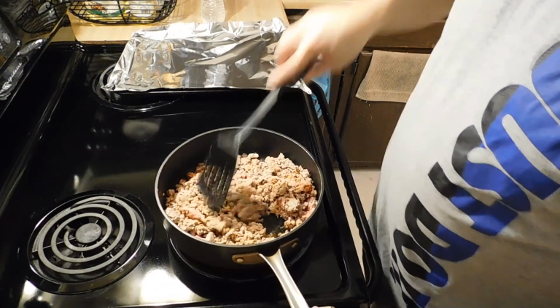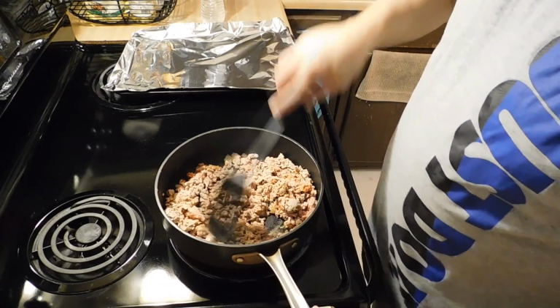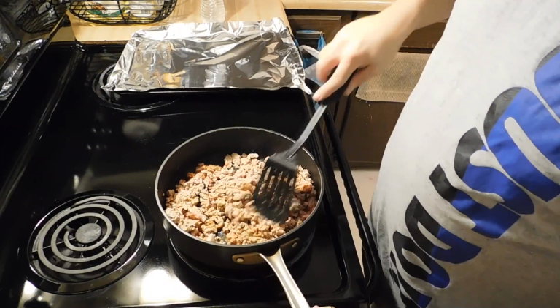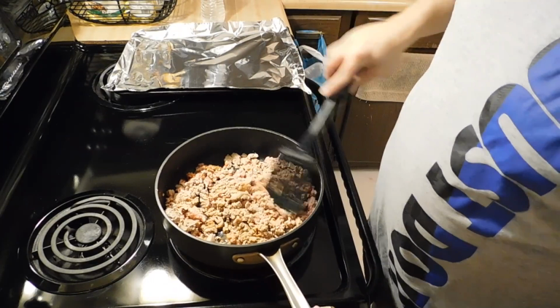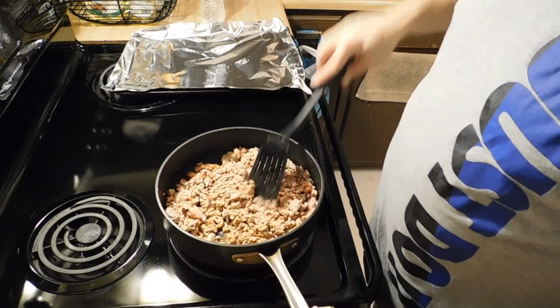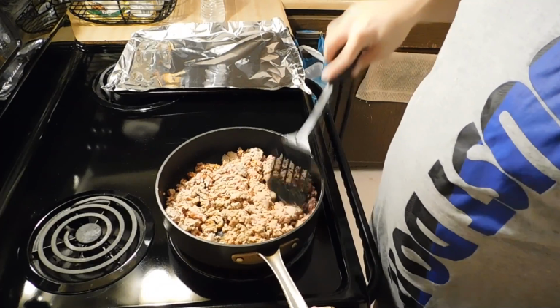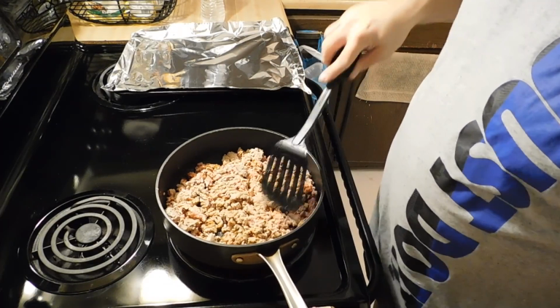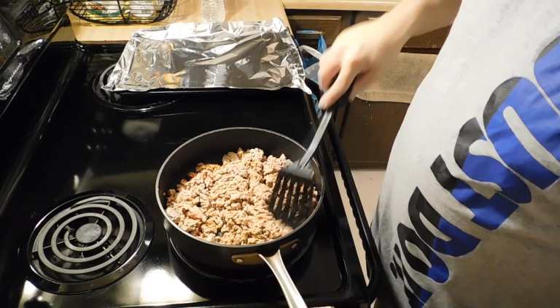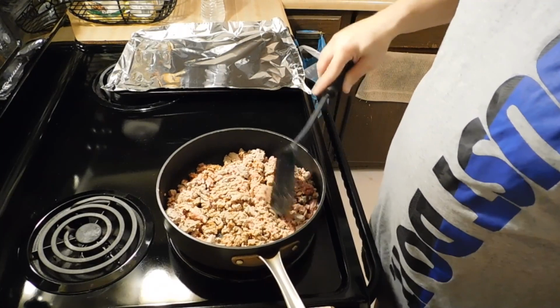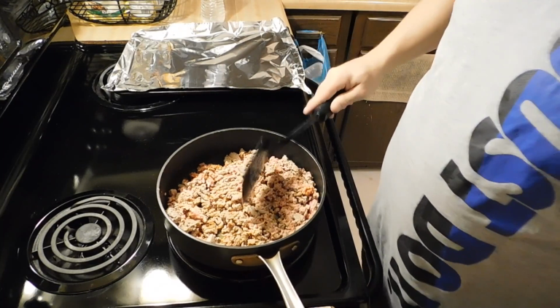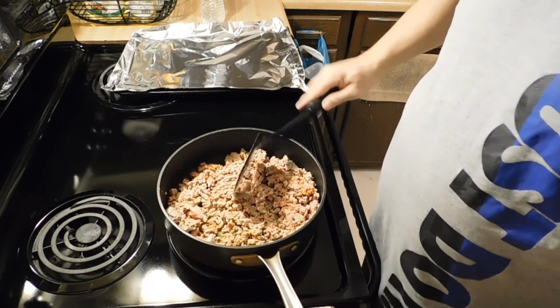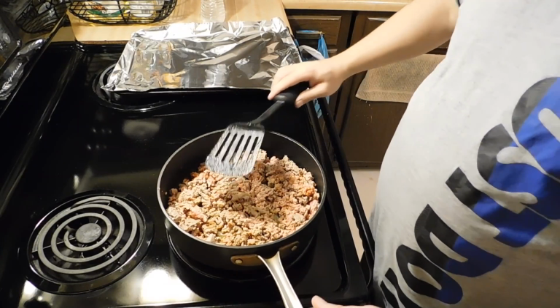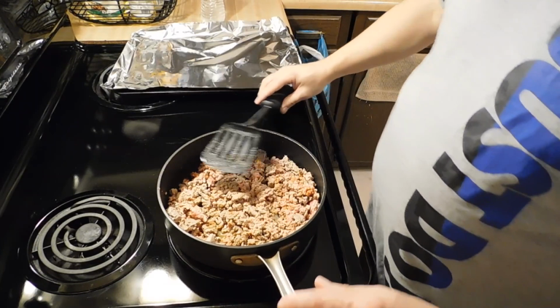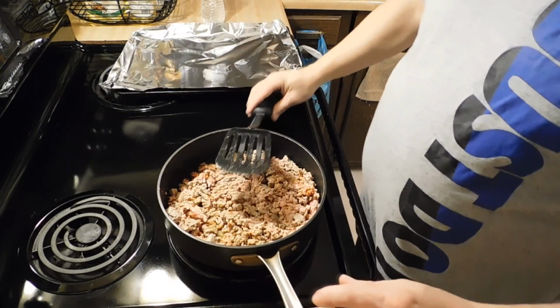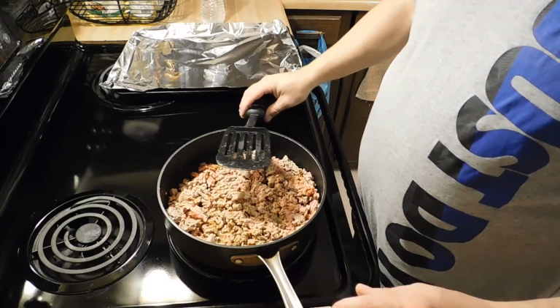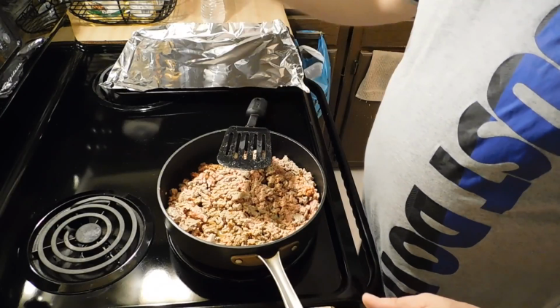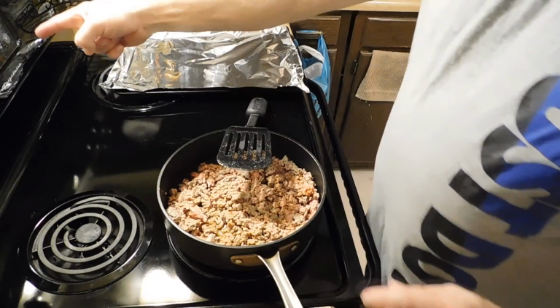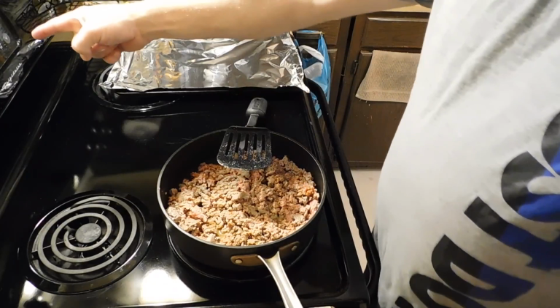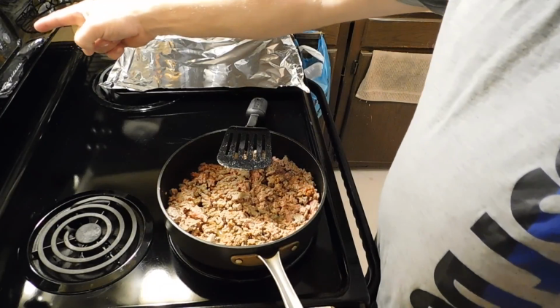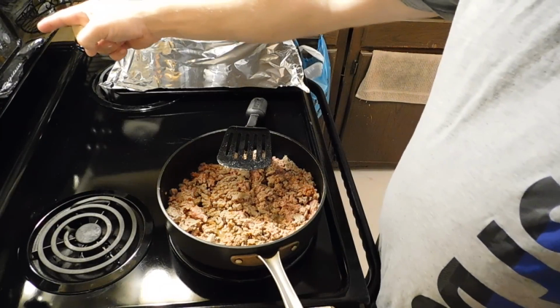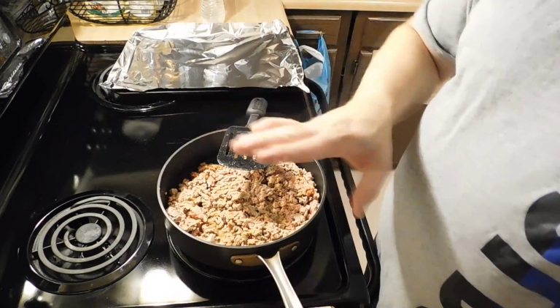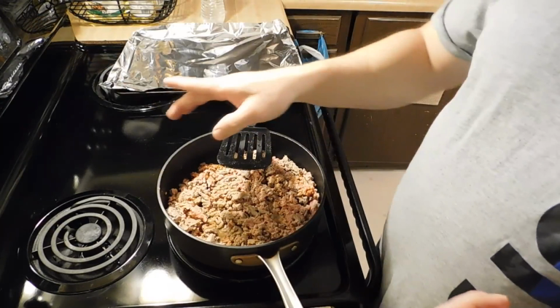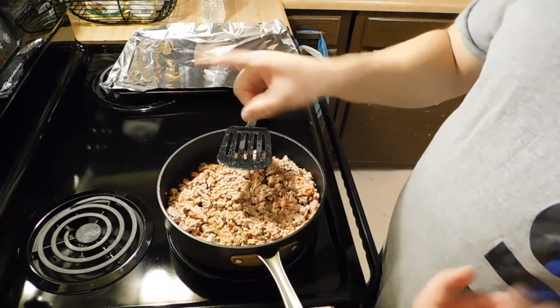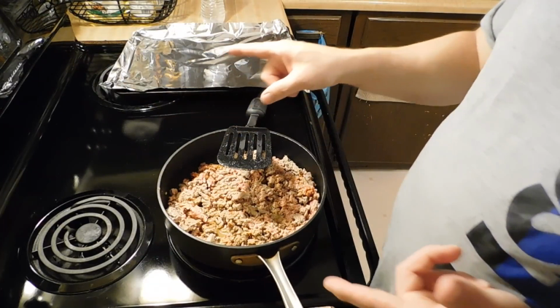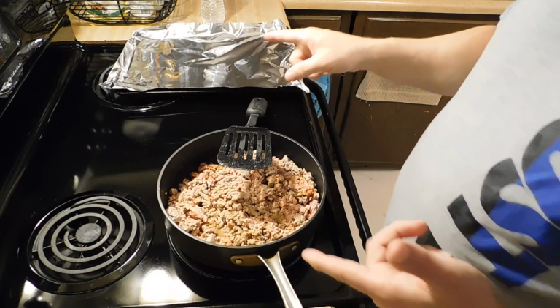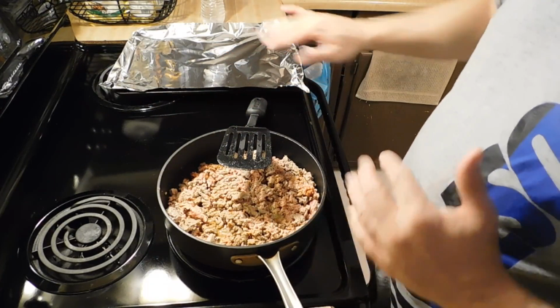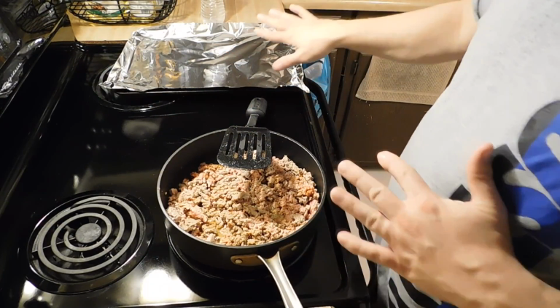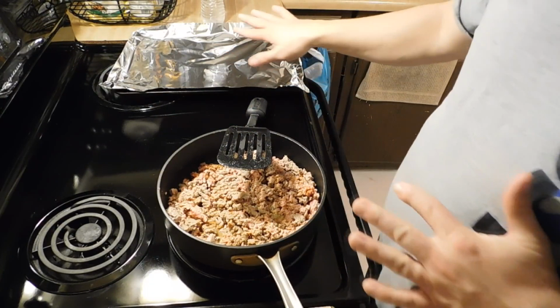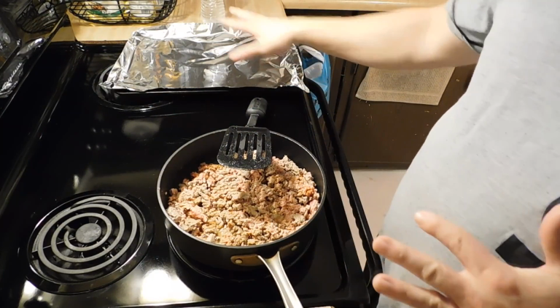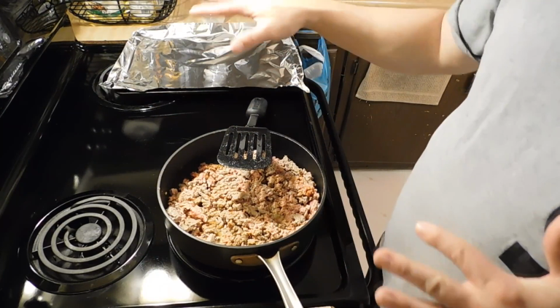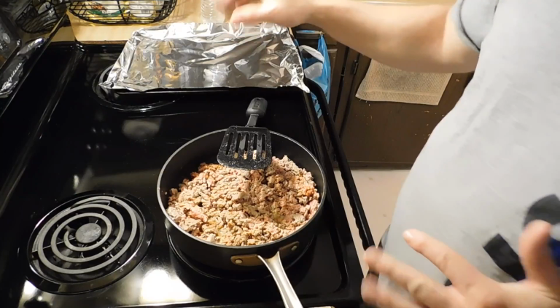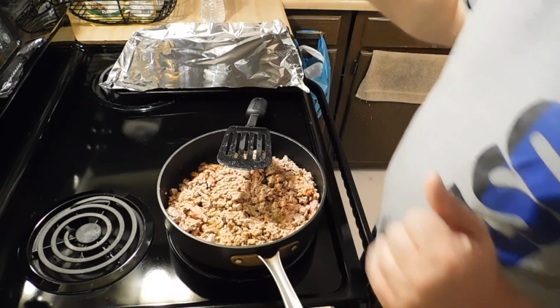Let me get this stirred up a little bit so it doesn't burn — I've got the heat on high. Our oven is now at 350 degrees, so I'll put the taco shells in there in just a few minutes.